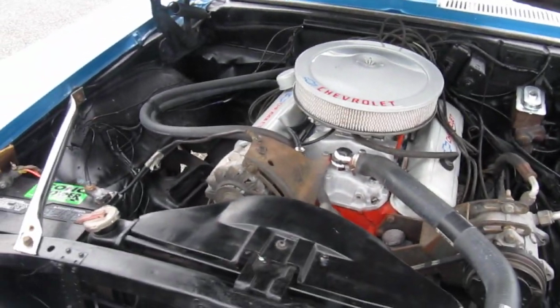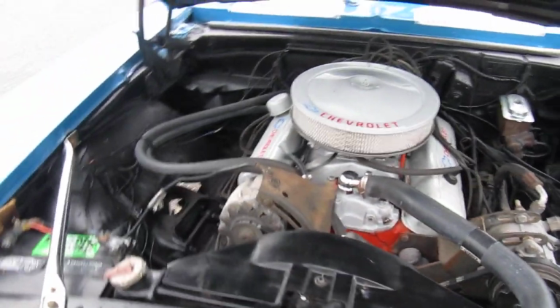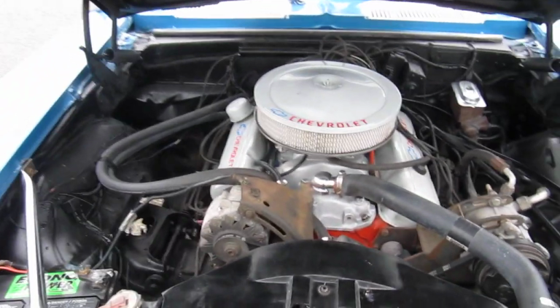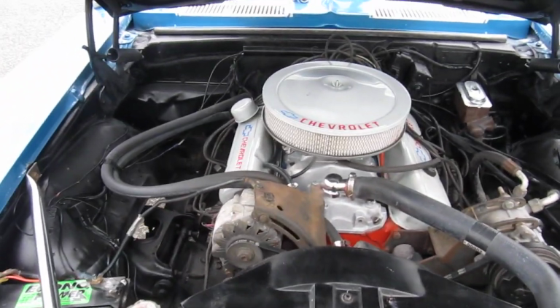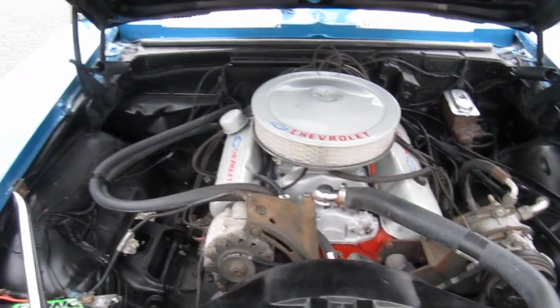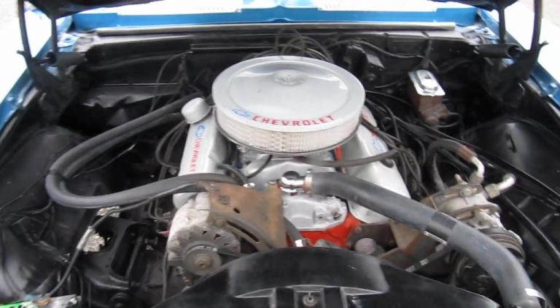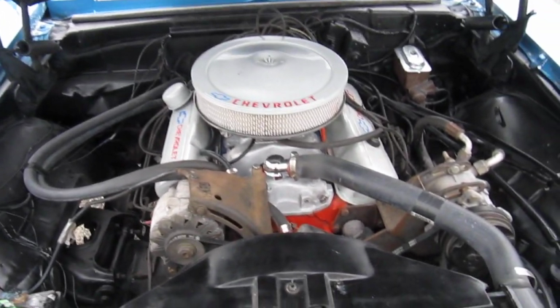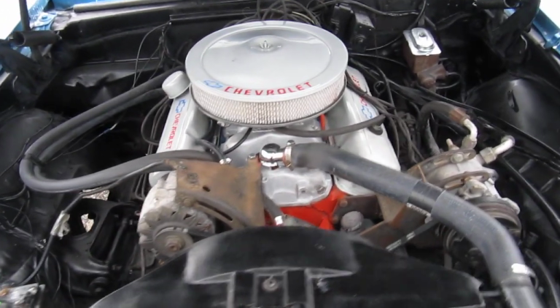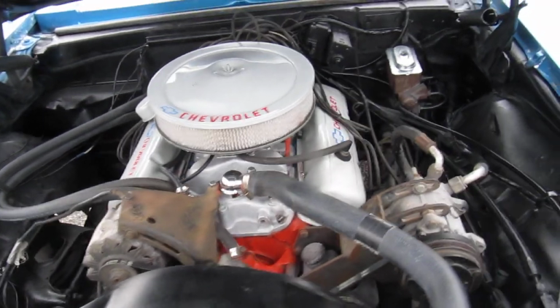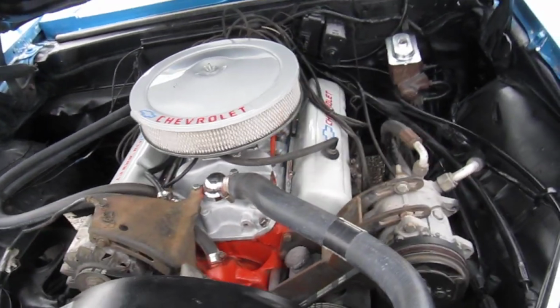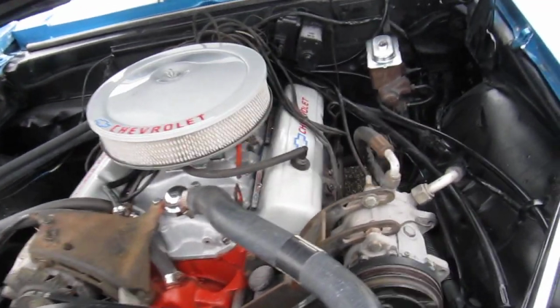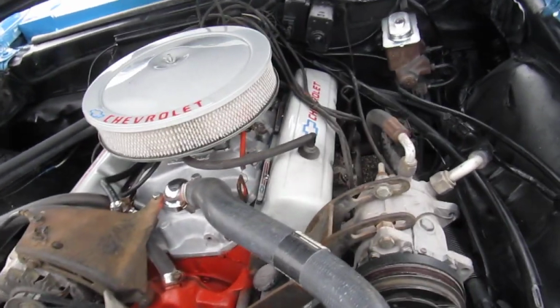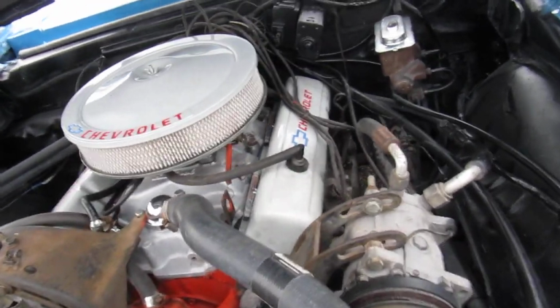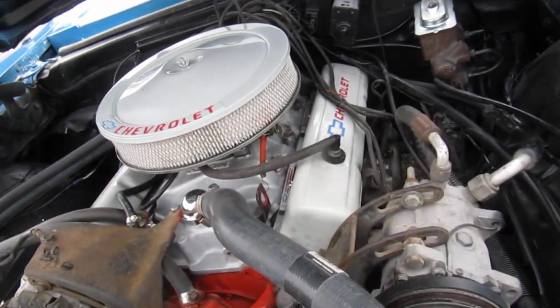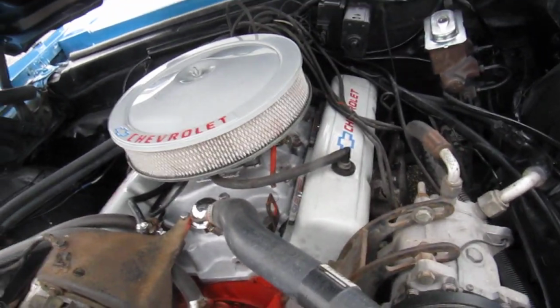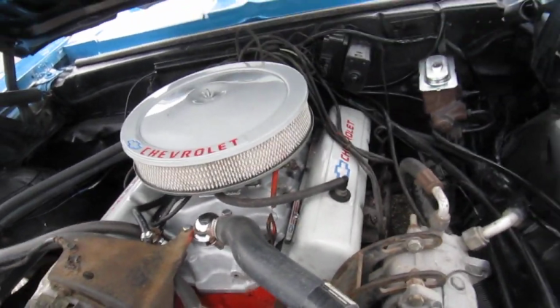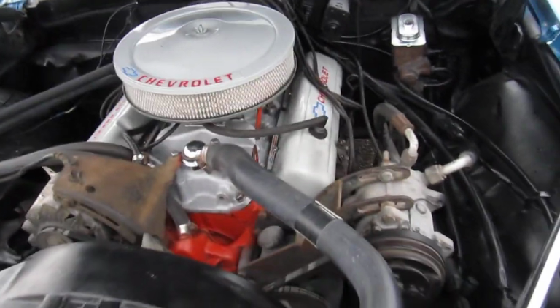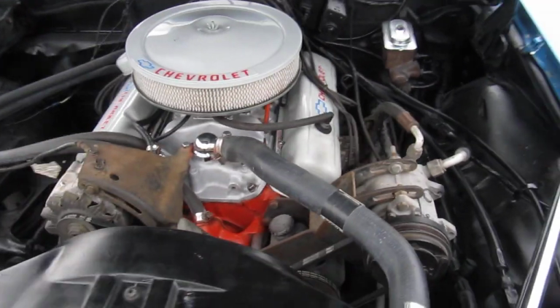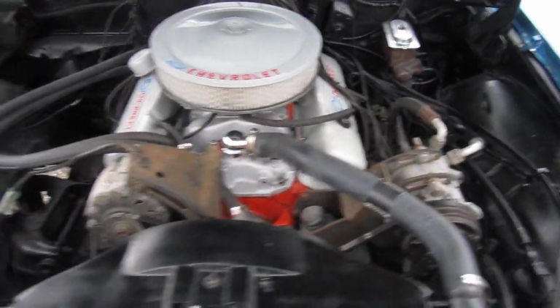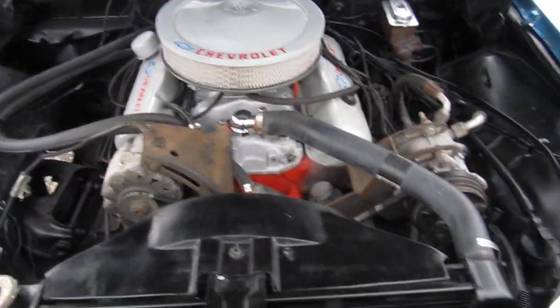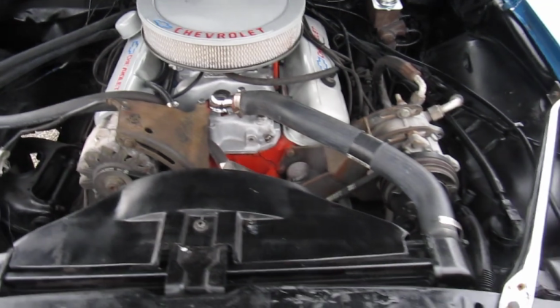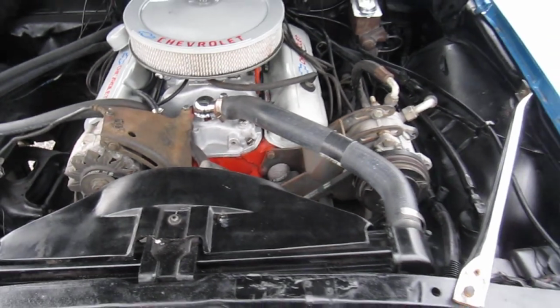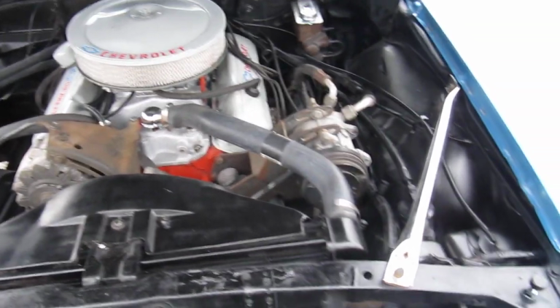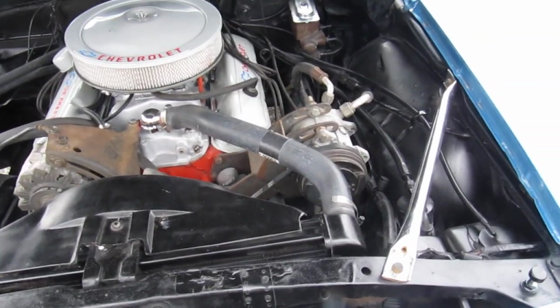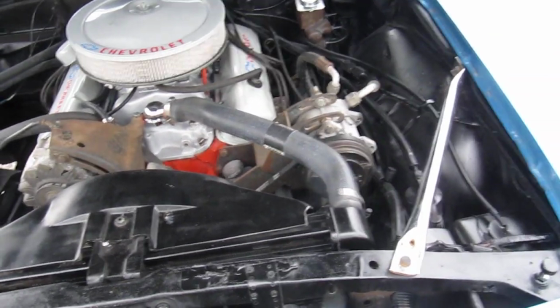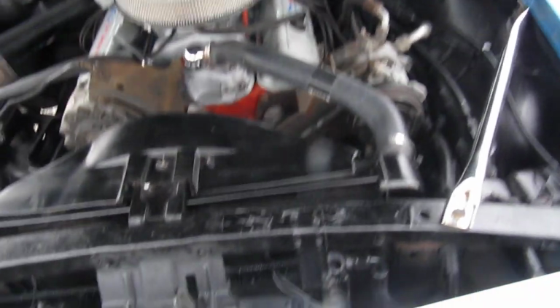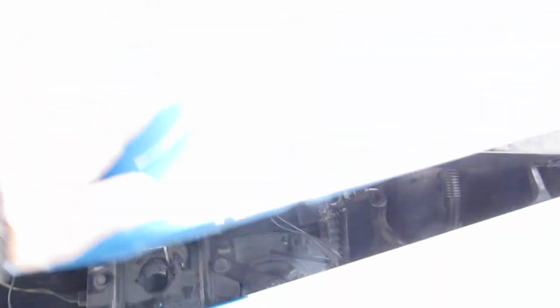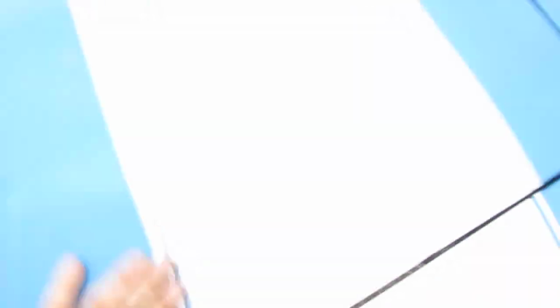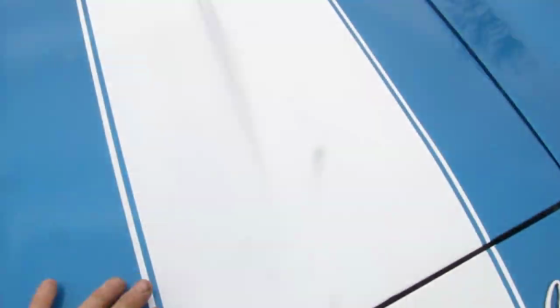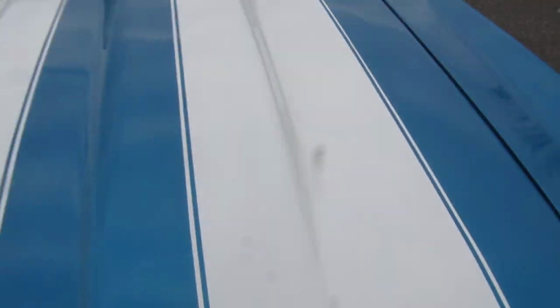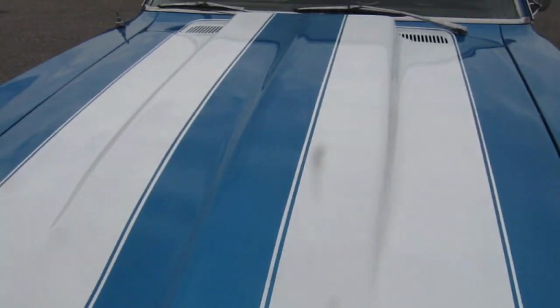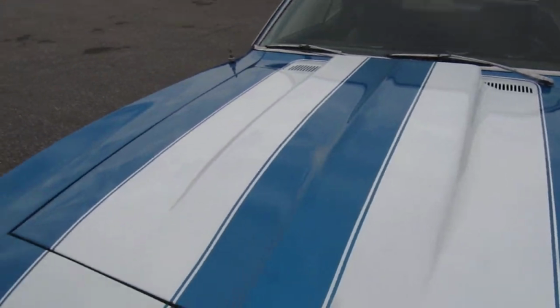The car runs and drives very well. It's been upgraded to a four-barrel intake, four-barrel carburetor, power steering, manual brakes, and a cowl induction hood.